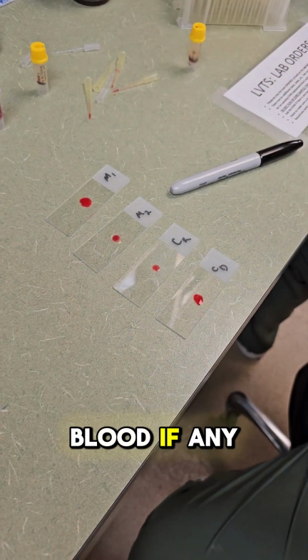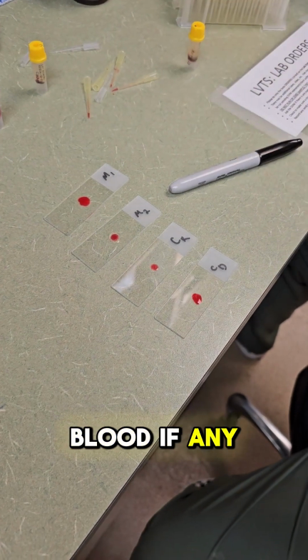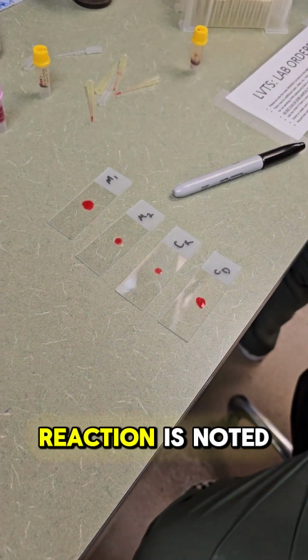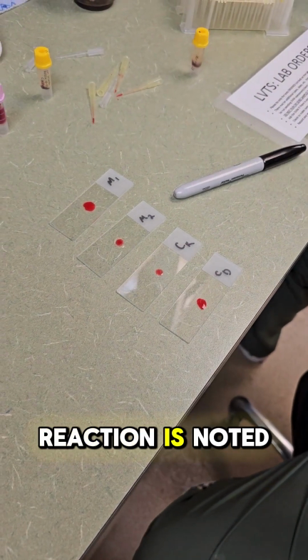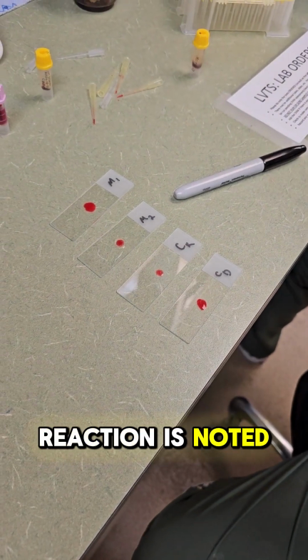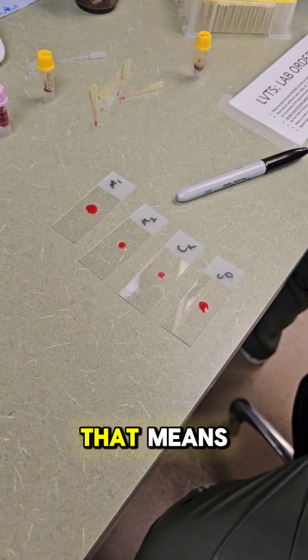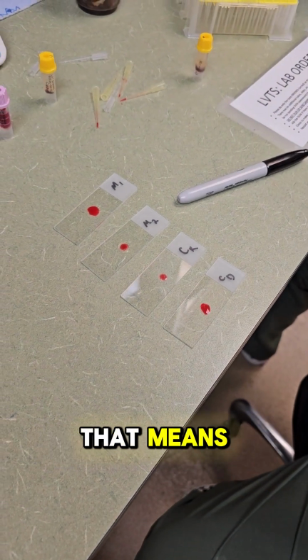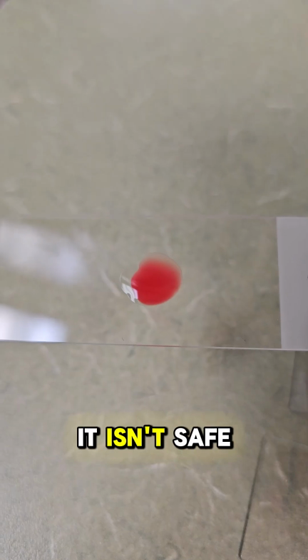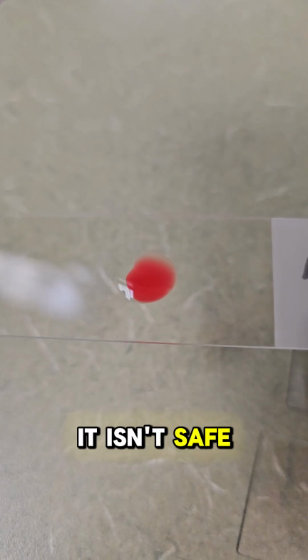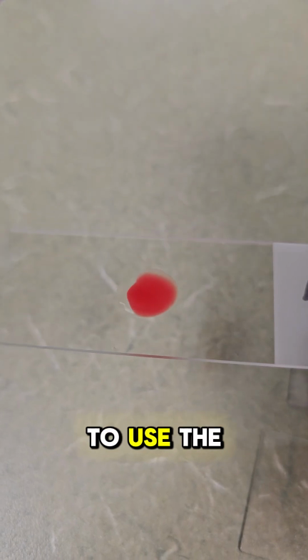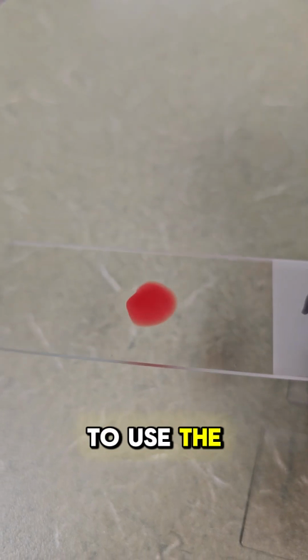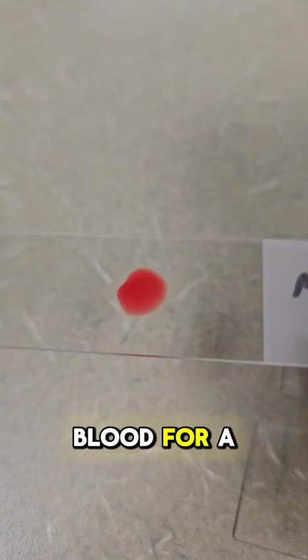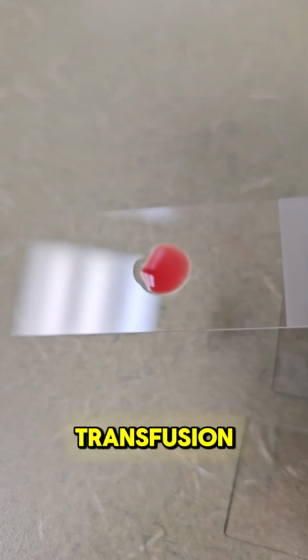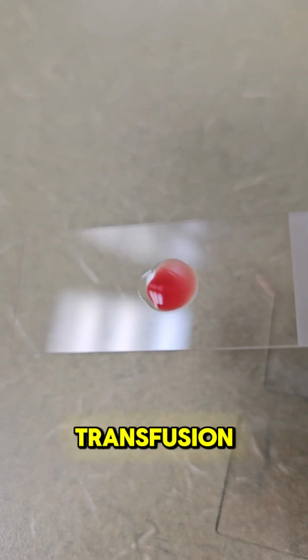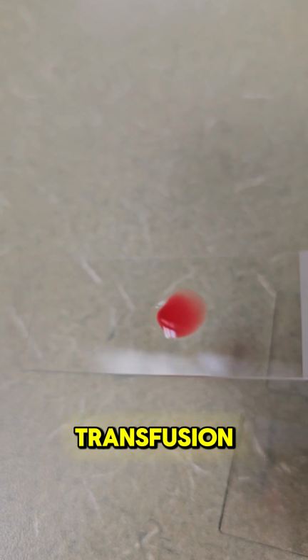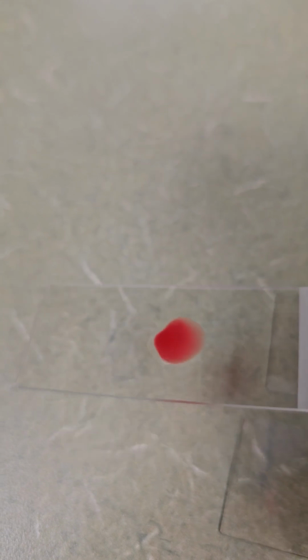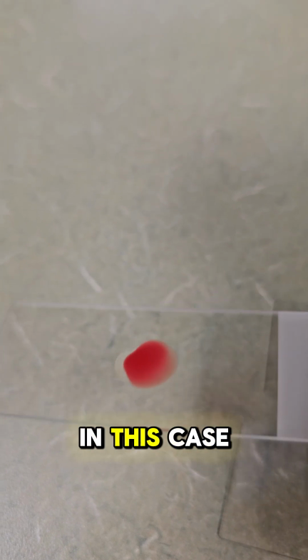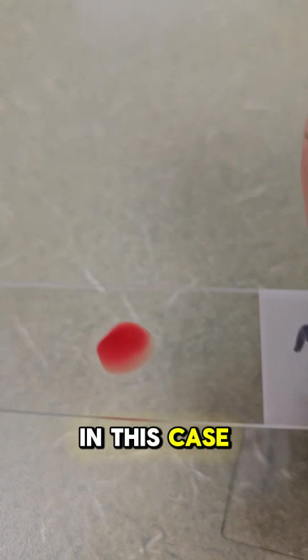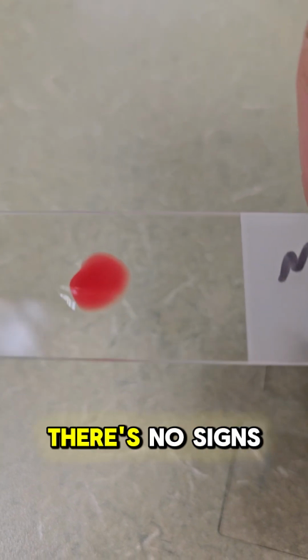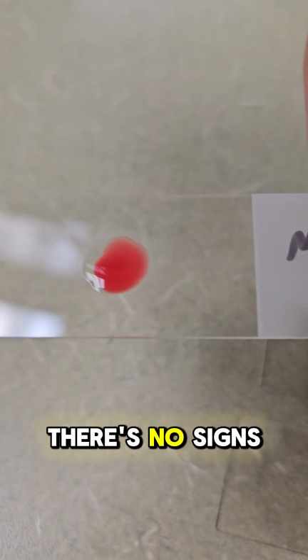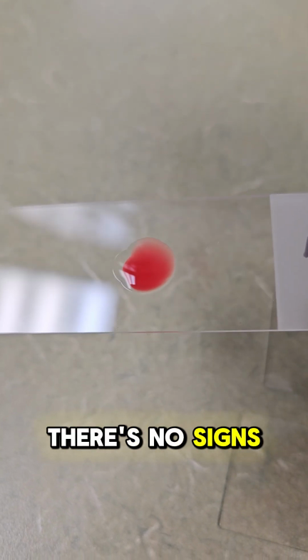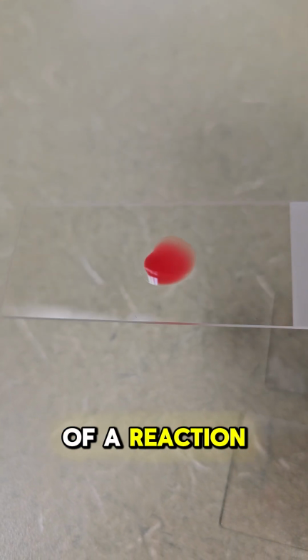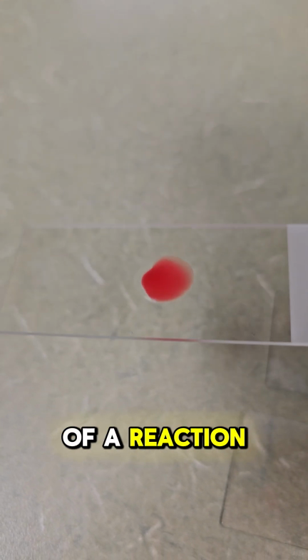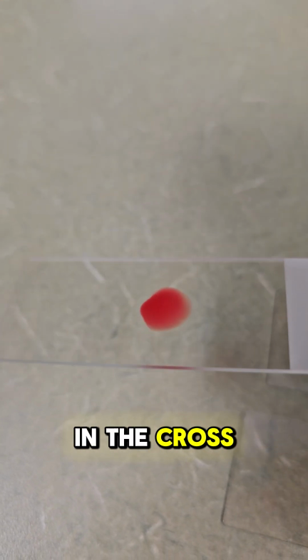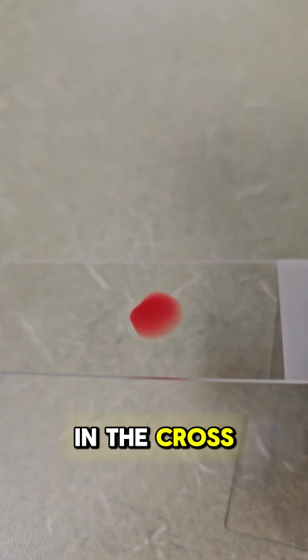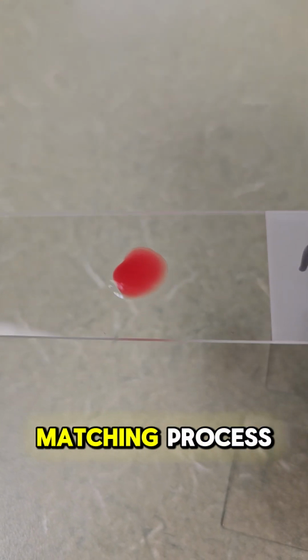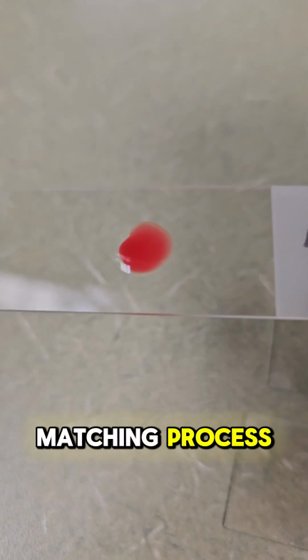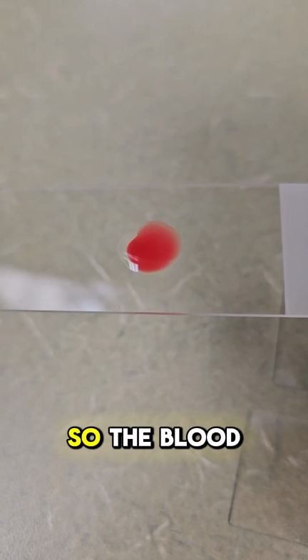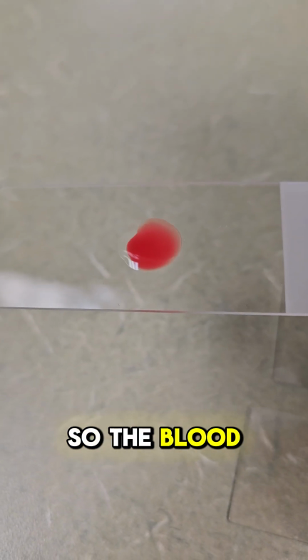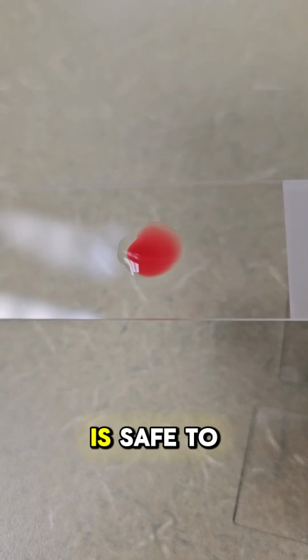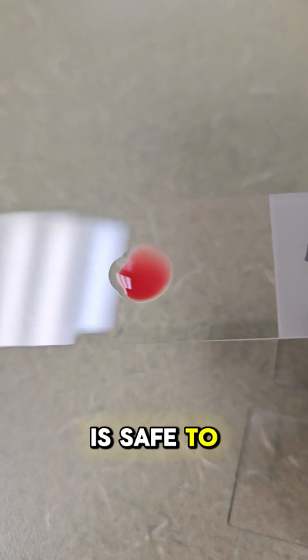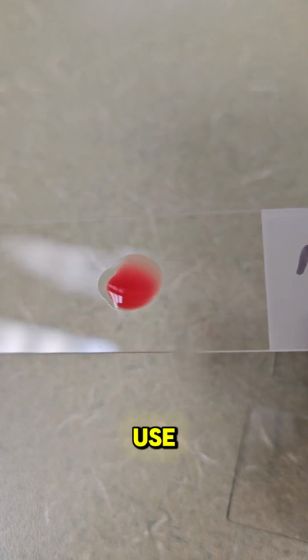If any reaction is noted, that means it isn't safe to use the blood for a transfusion. In this case, there are no signs of a reaction in the crossmatching process, so the blood is safe to use.